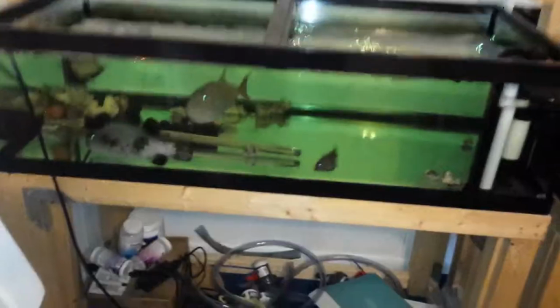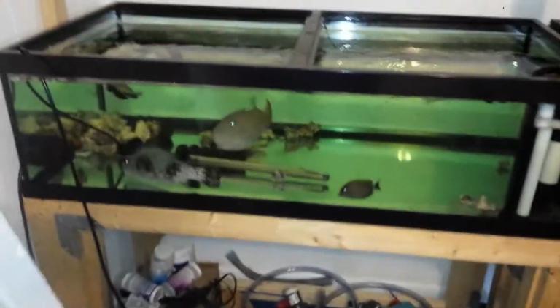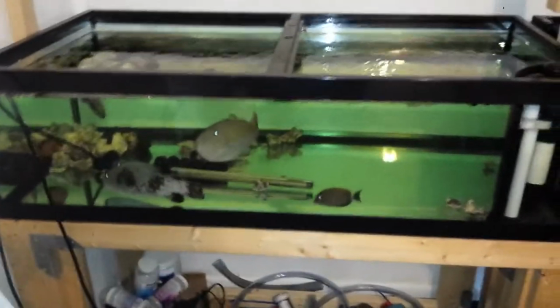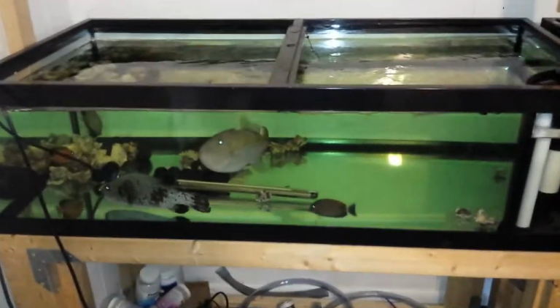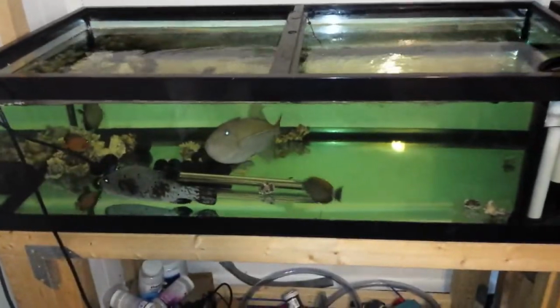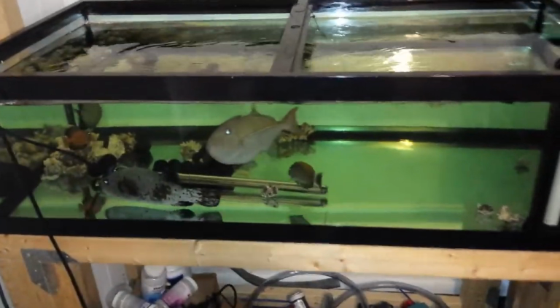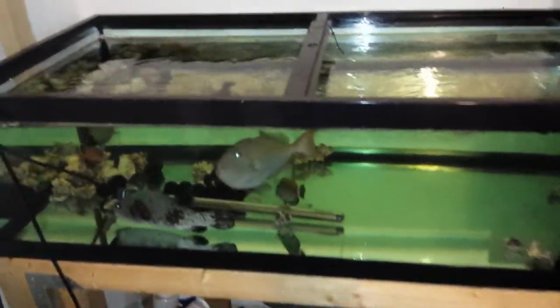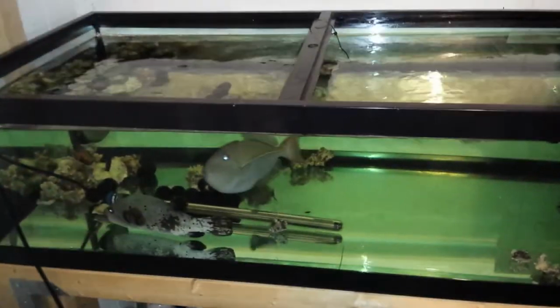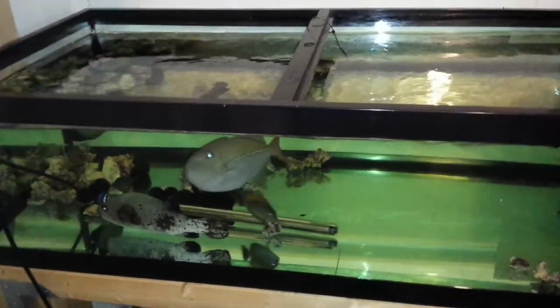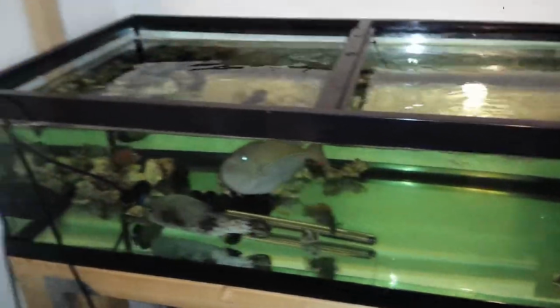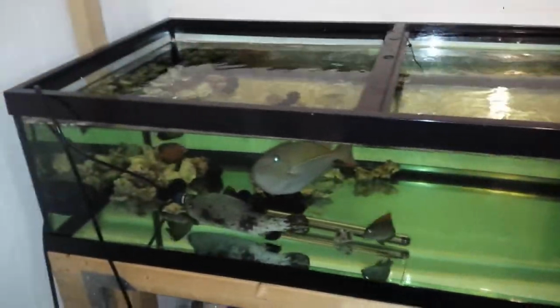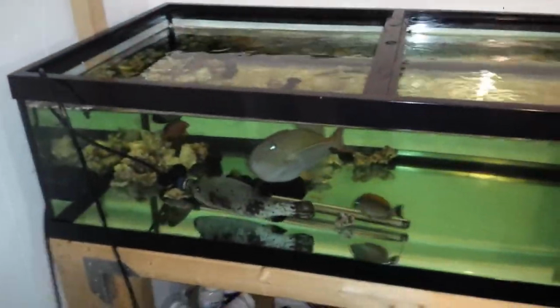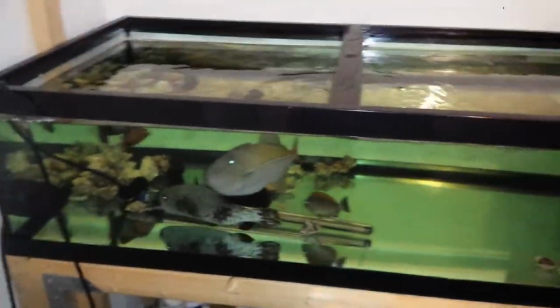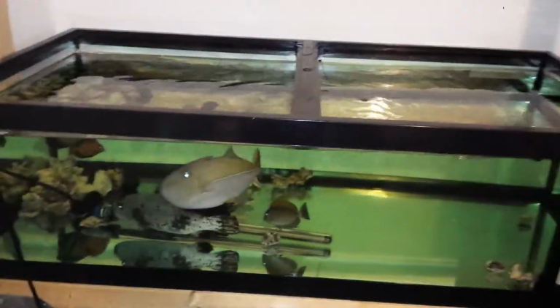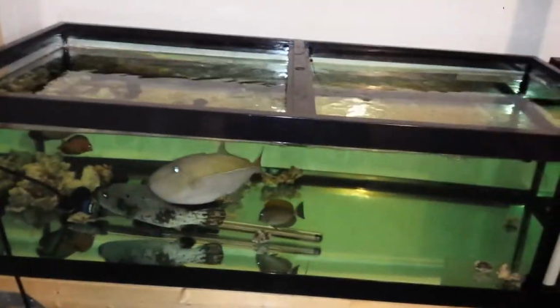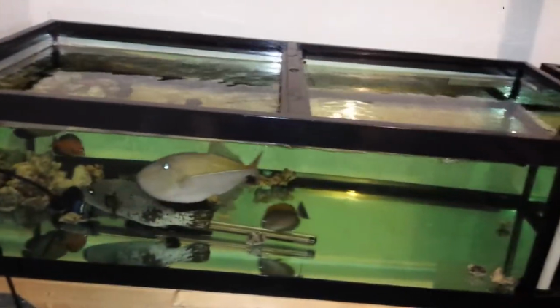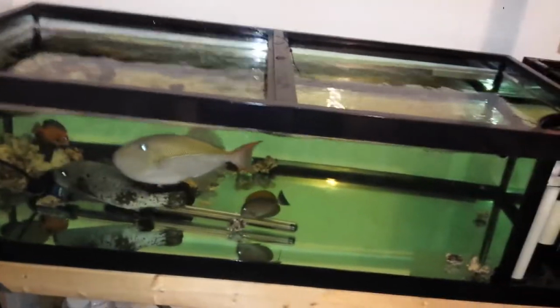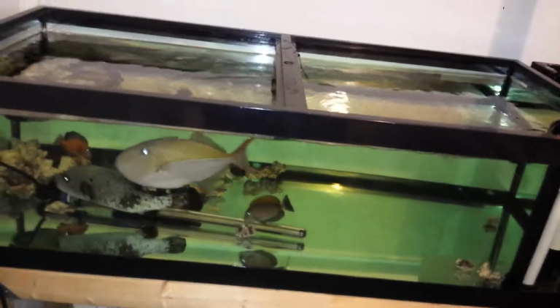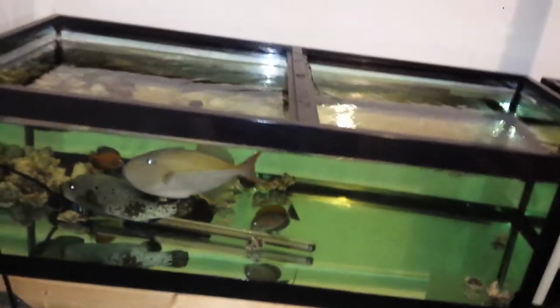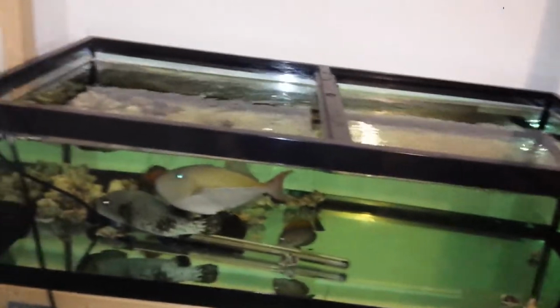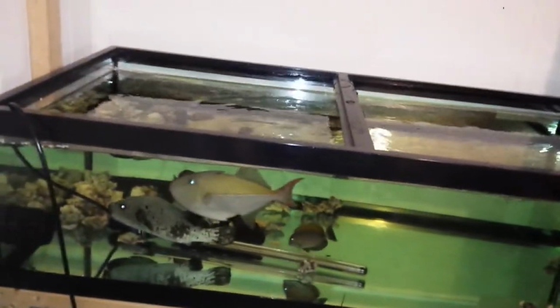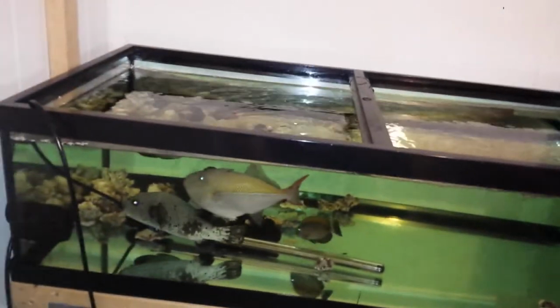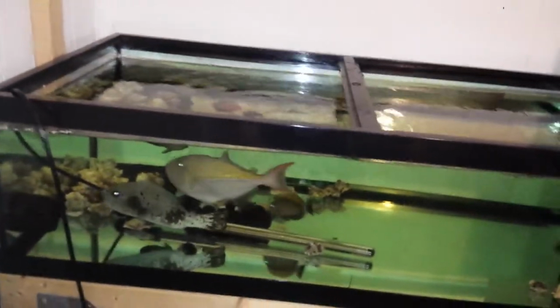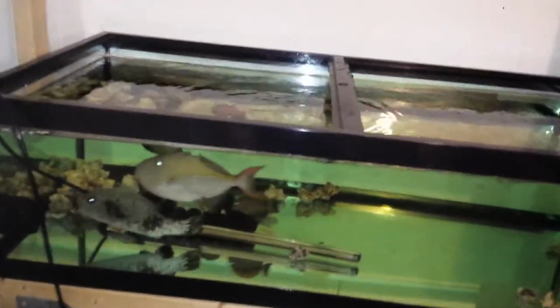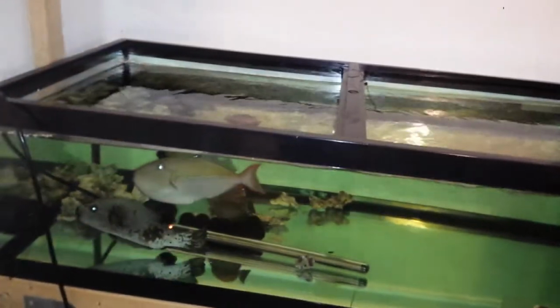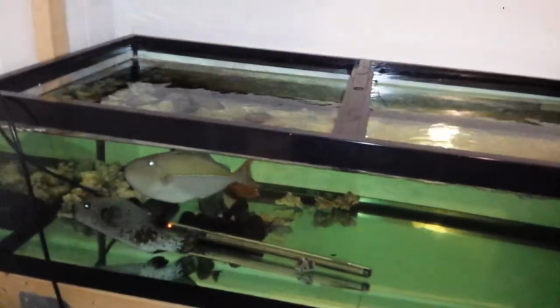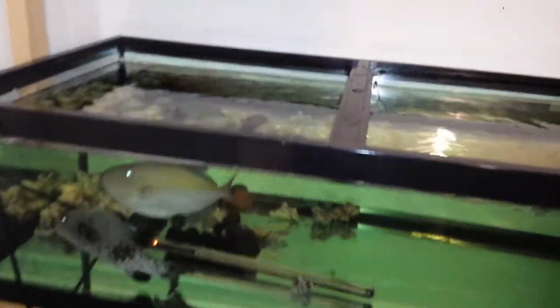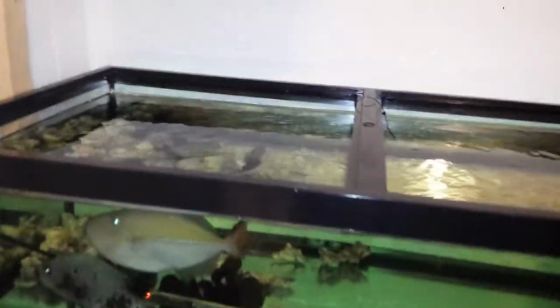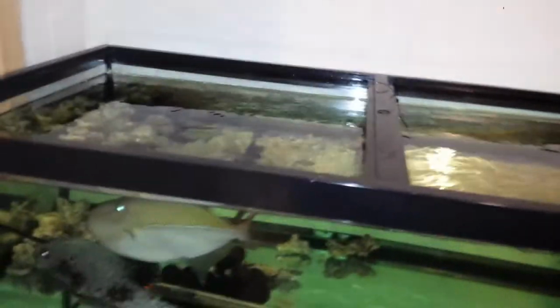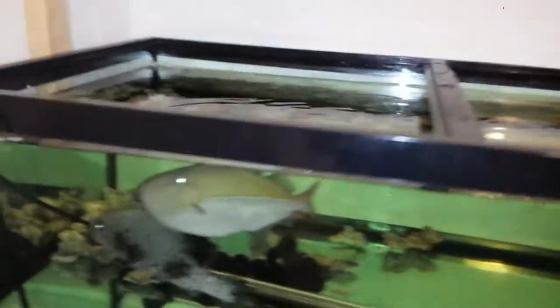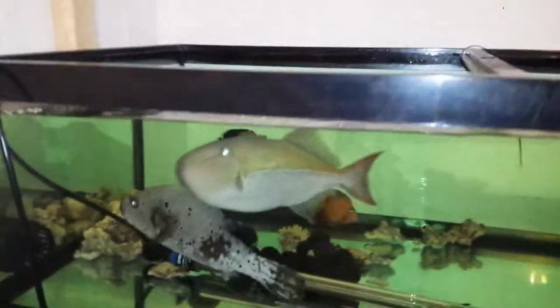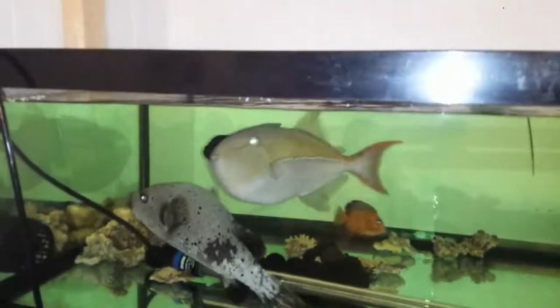Hey everyone, how you doing? It's Ed with the Reef Corner. I am just going to update a video on a Goldenback Trigger. I brought him home yesterday, very happy with his size.